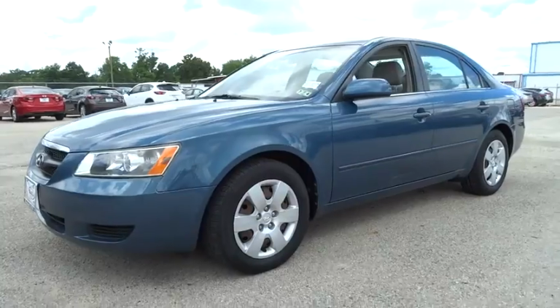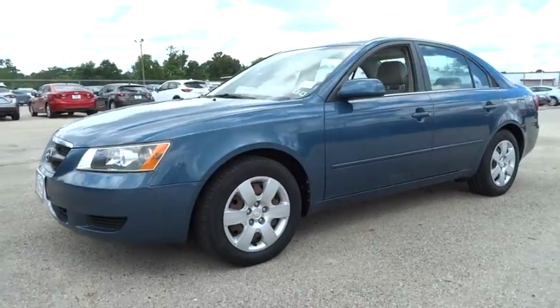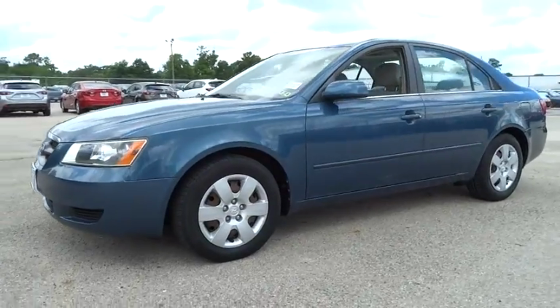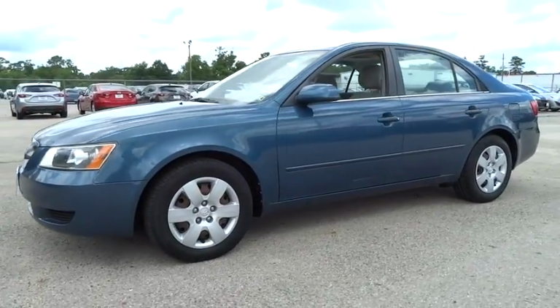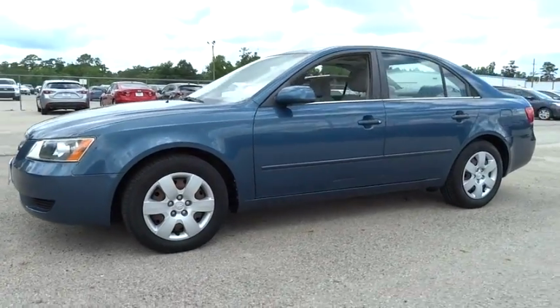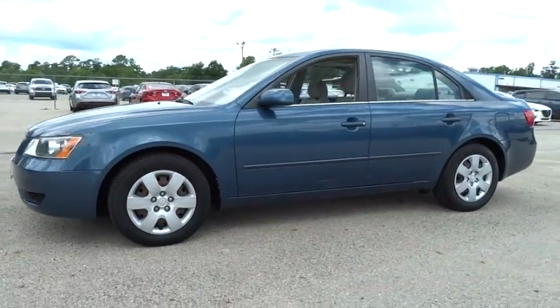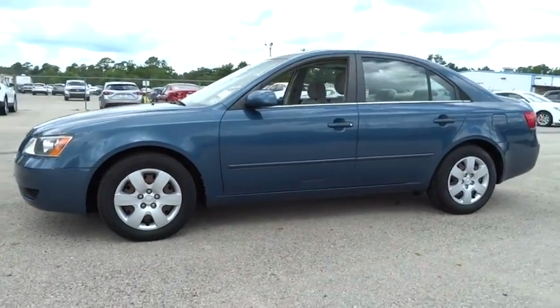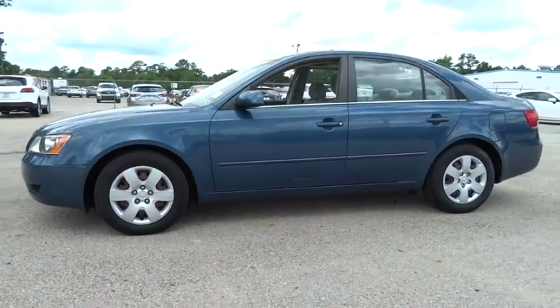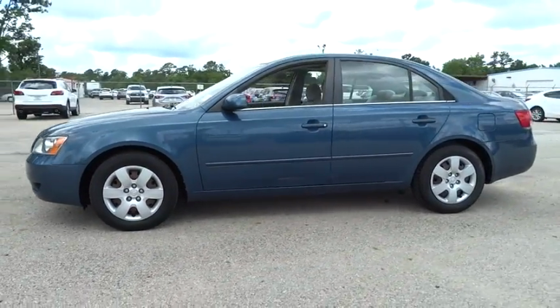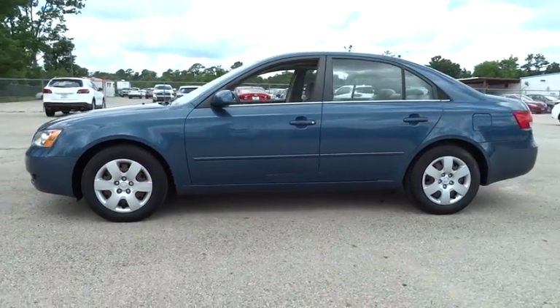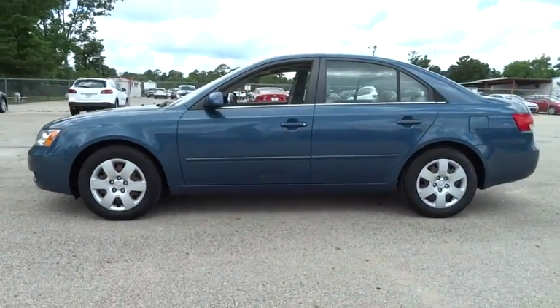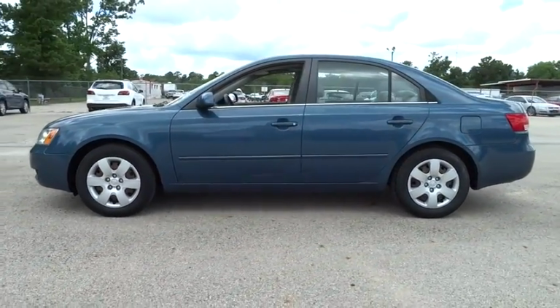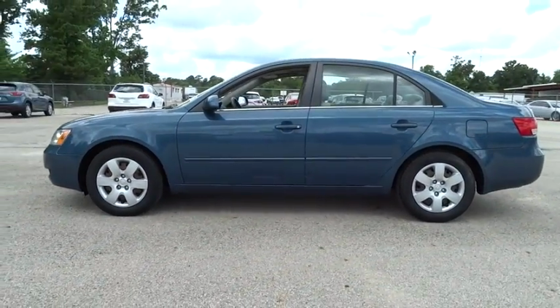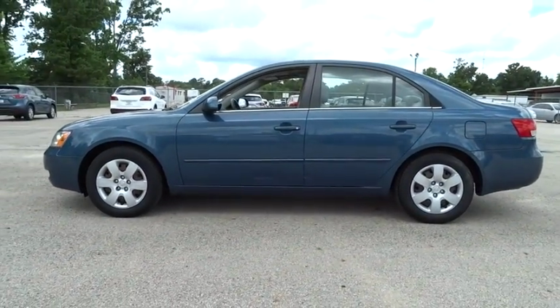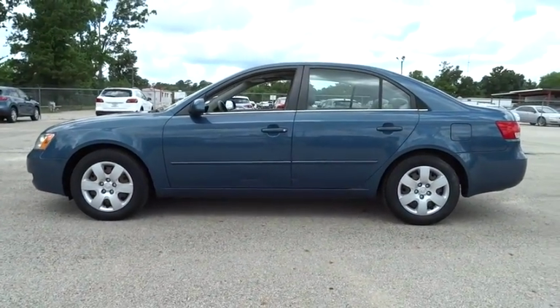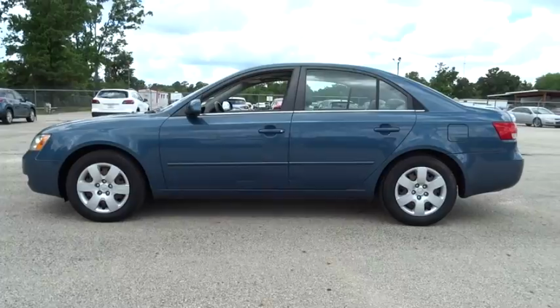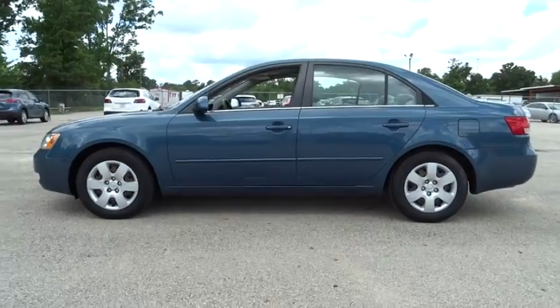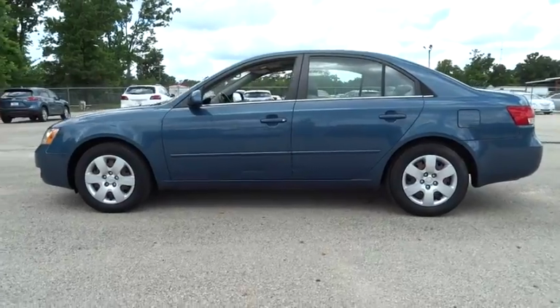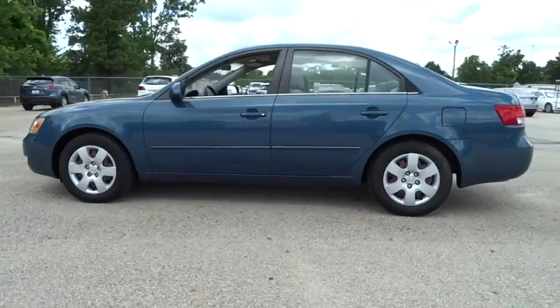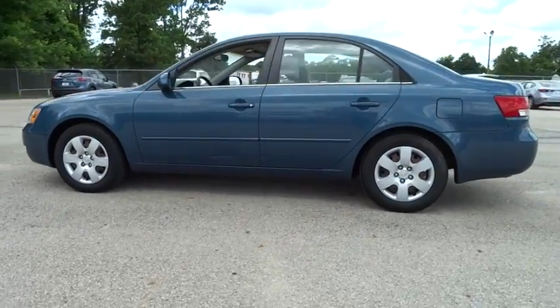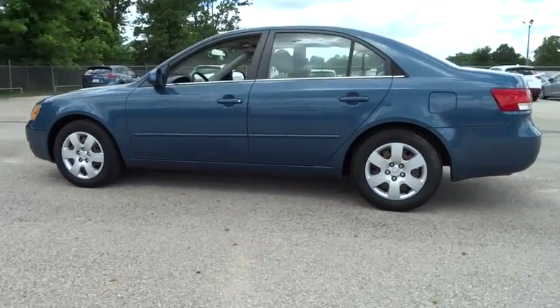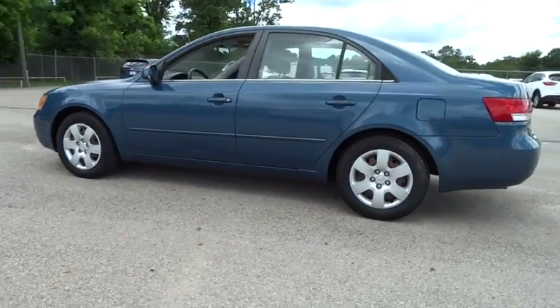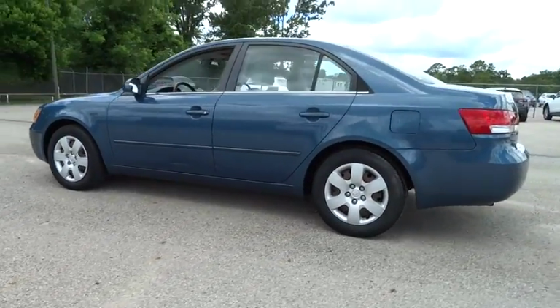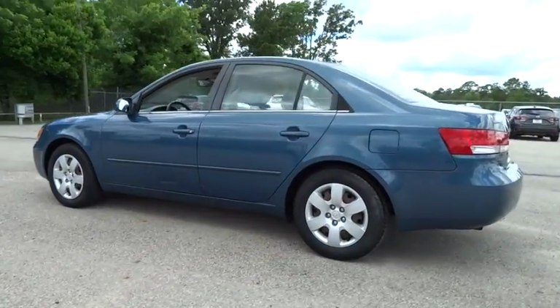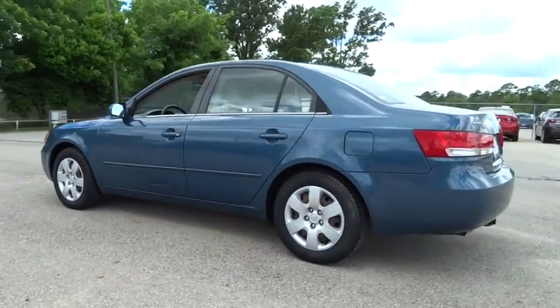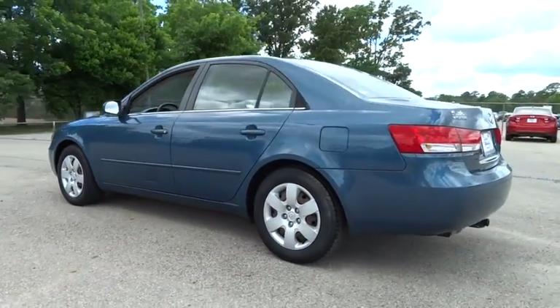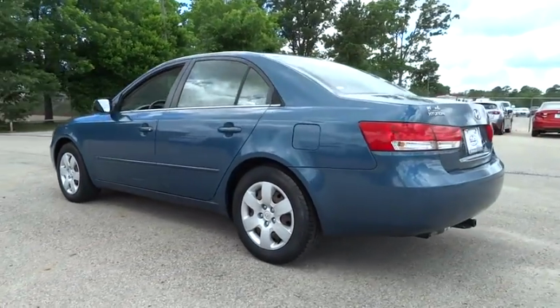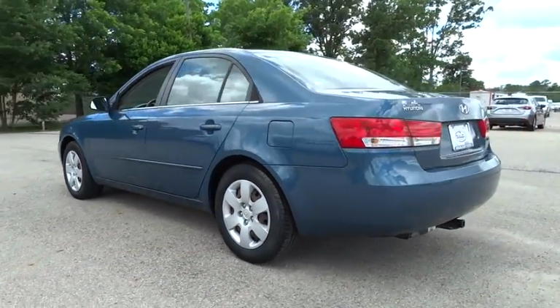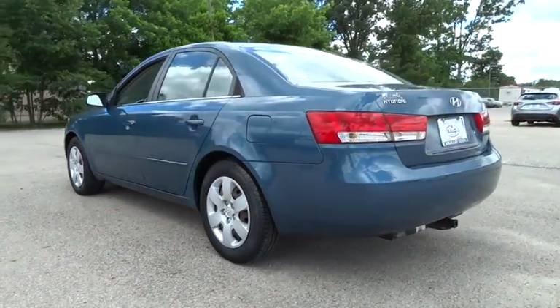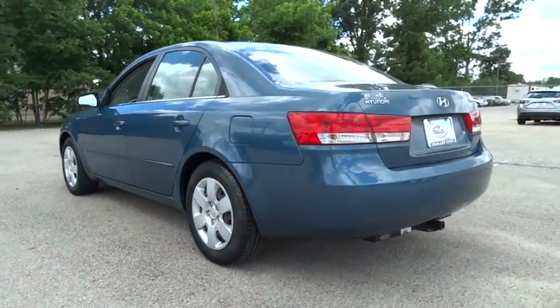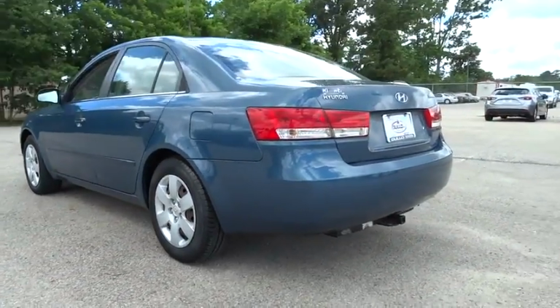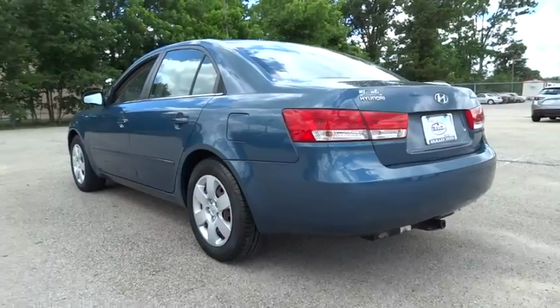The 2007 Sonata. The Sonata has a long list of technologically advanced interior features and options that make driving safer, more convenient, and much more fun.